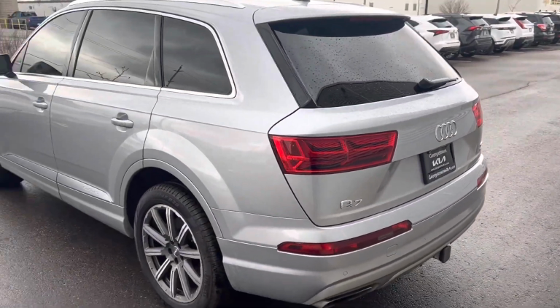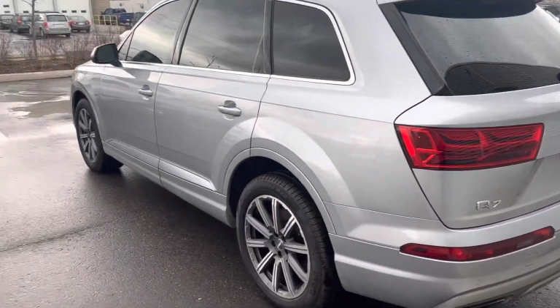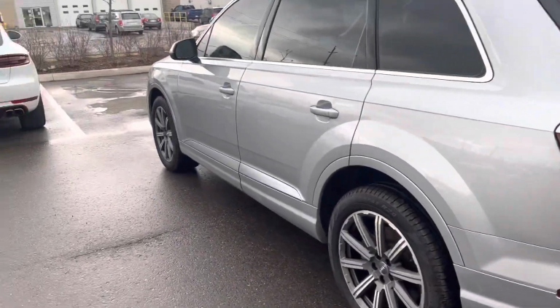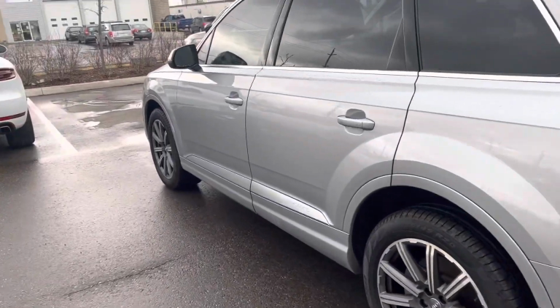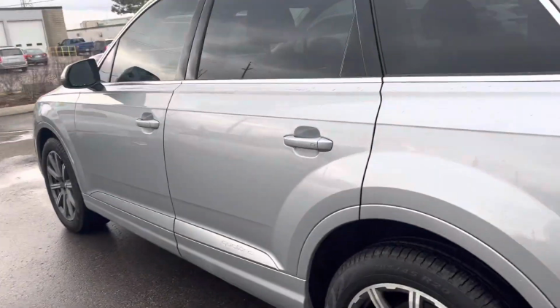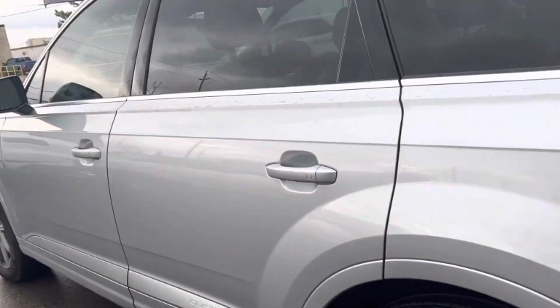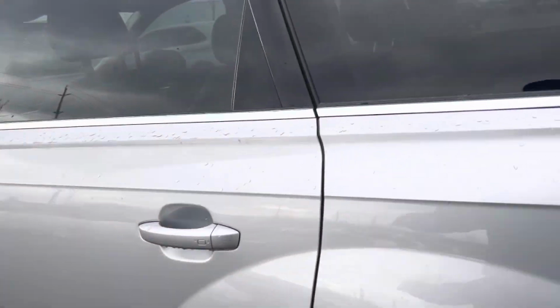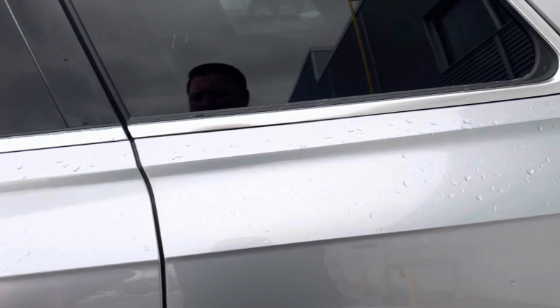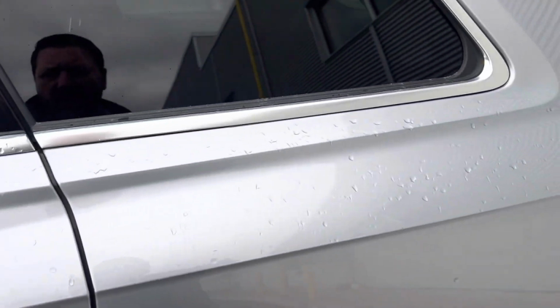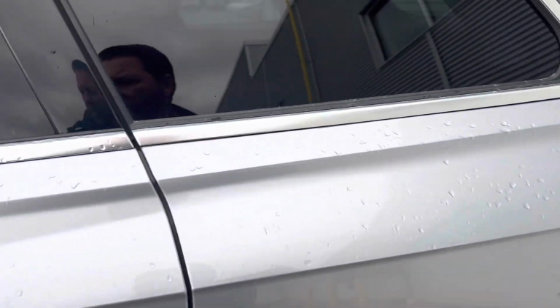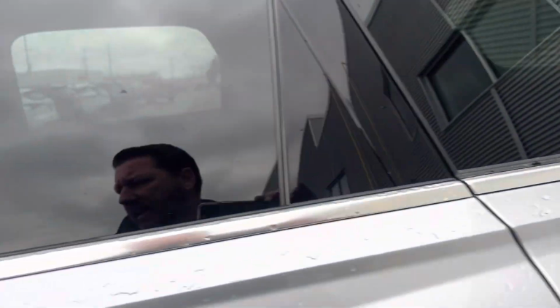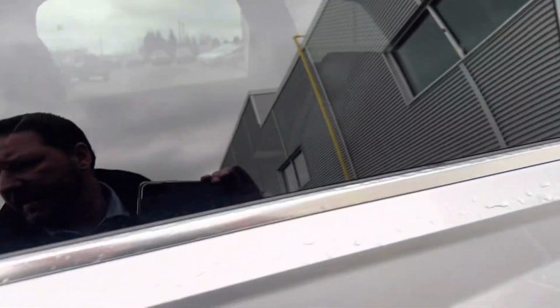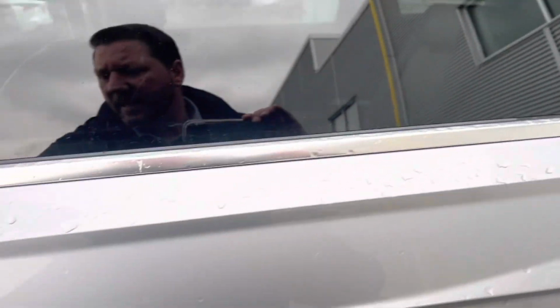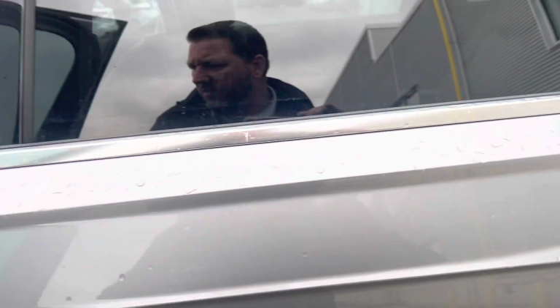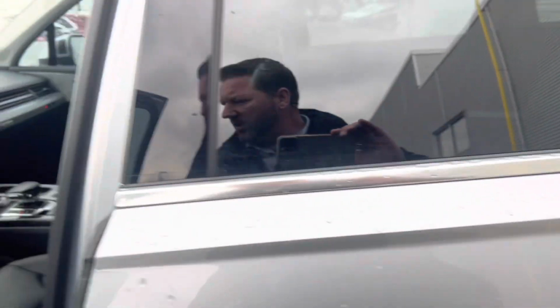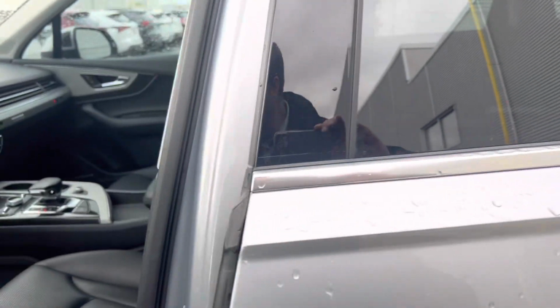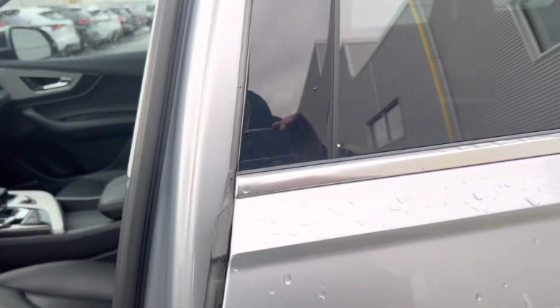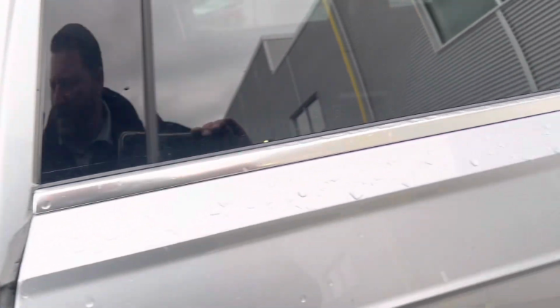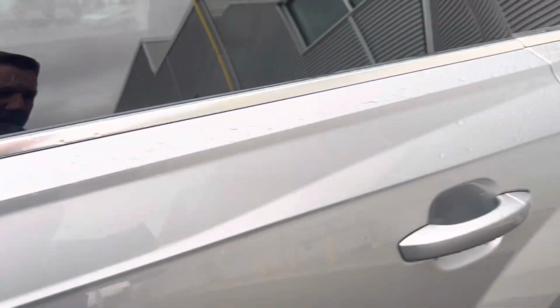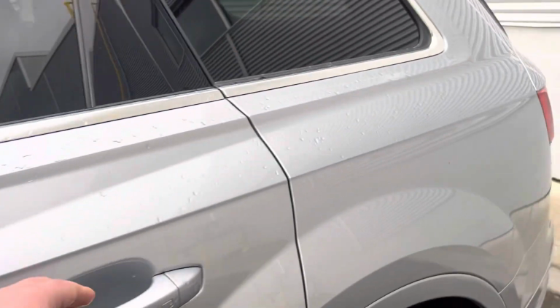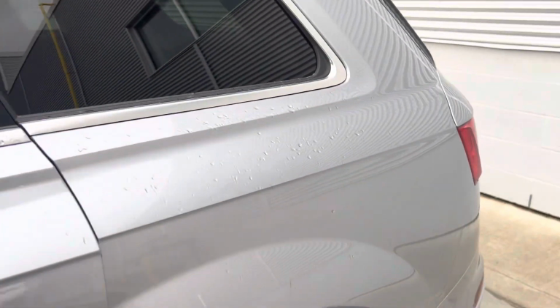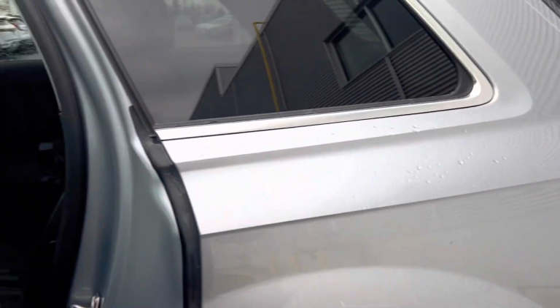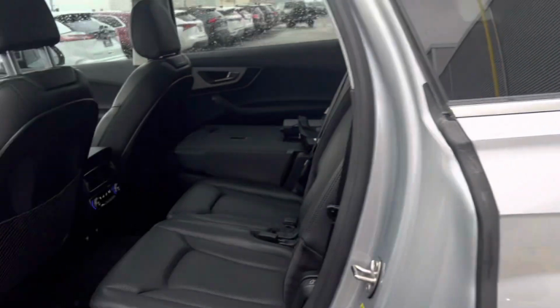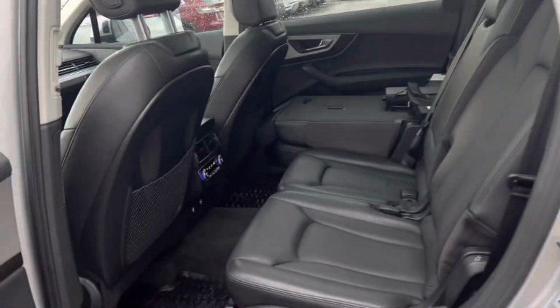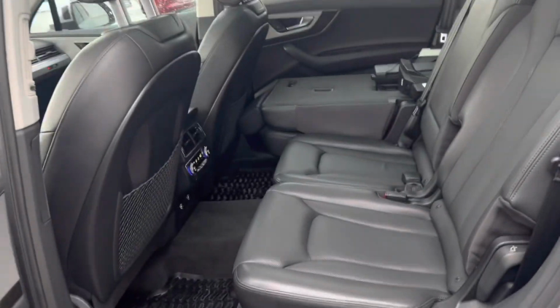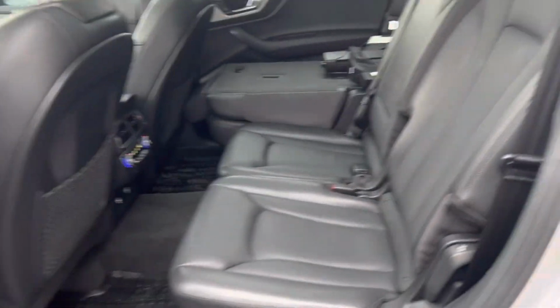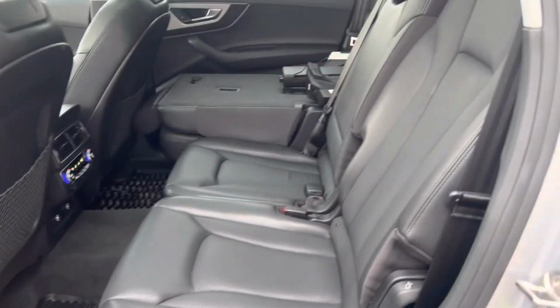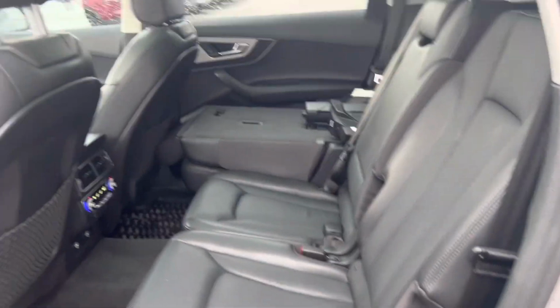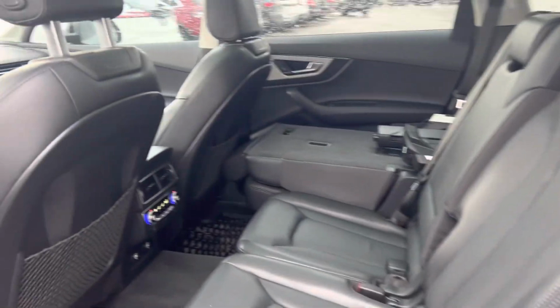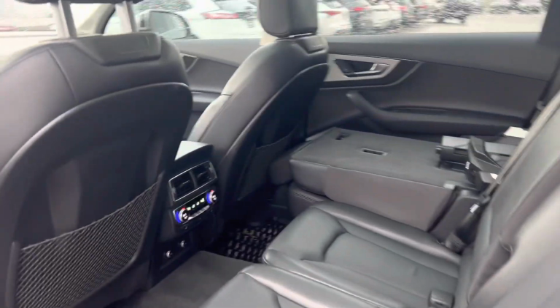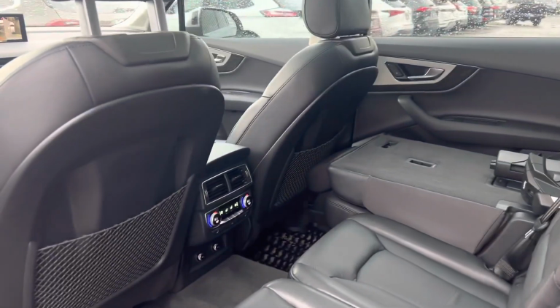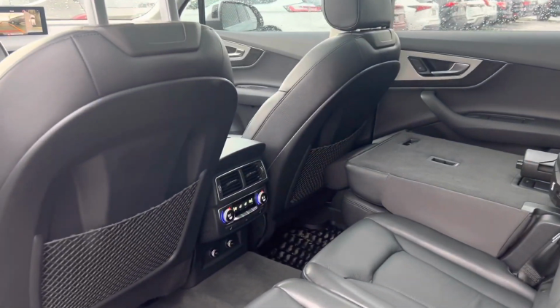Just gorgeous, and I just want to give you a quick look inside the vehicle. As you can see, it's very clean, very spacious.